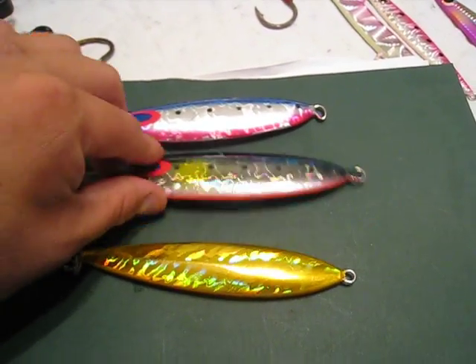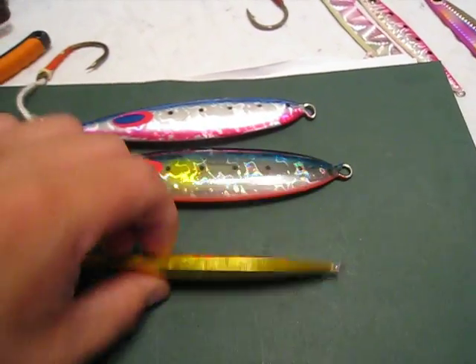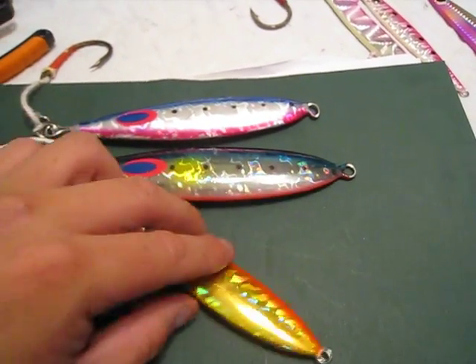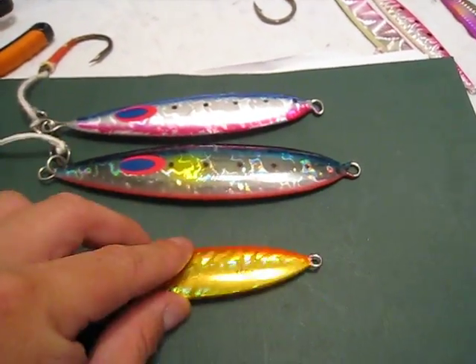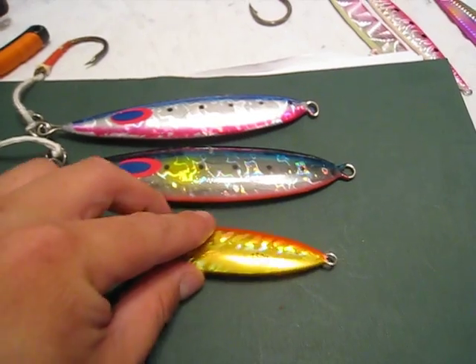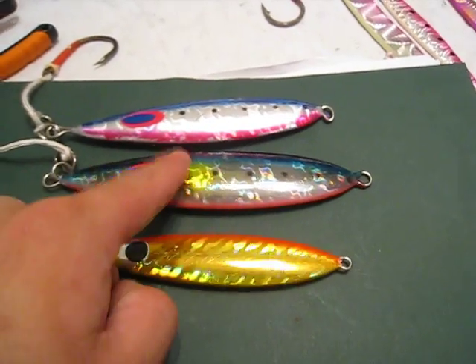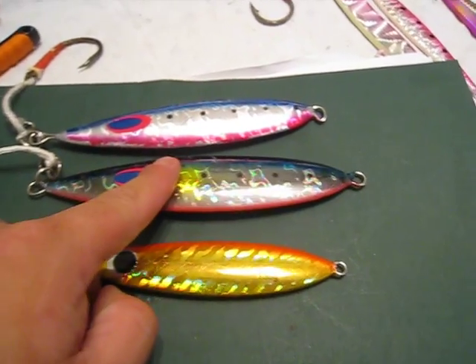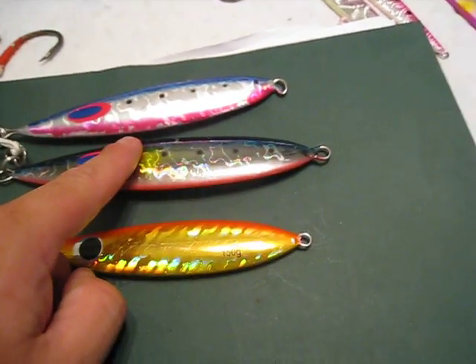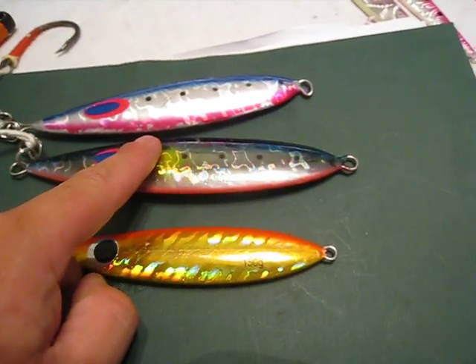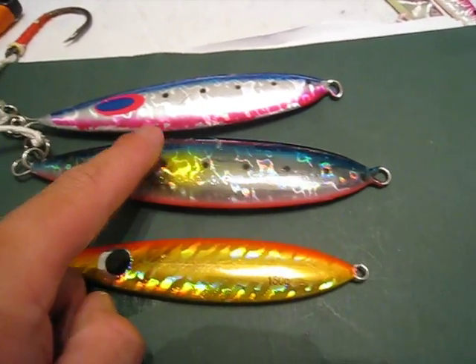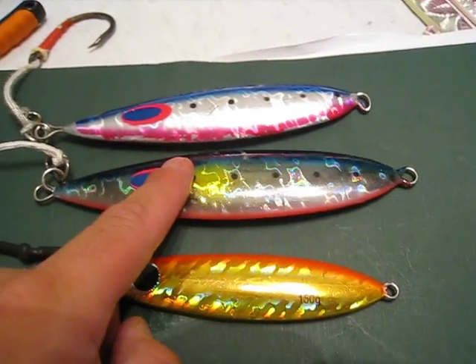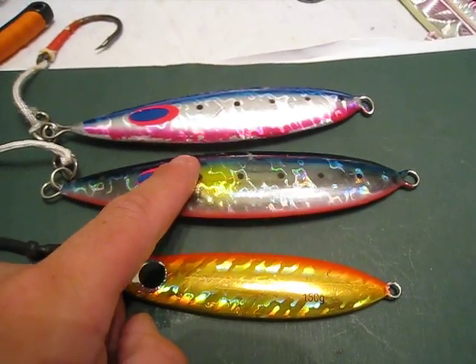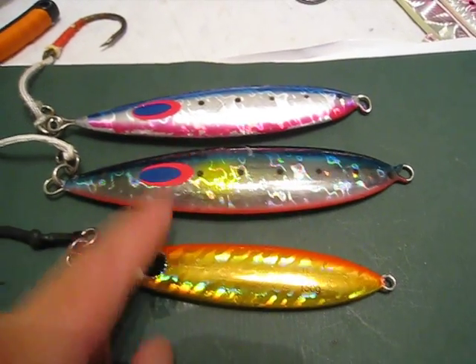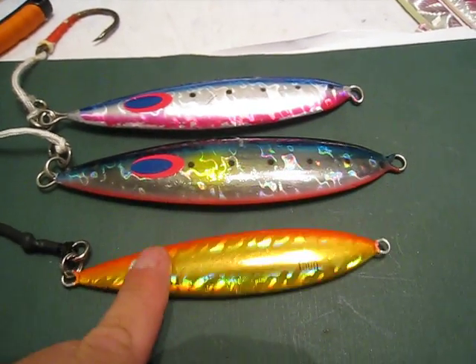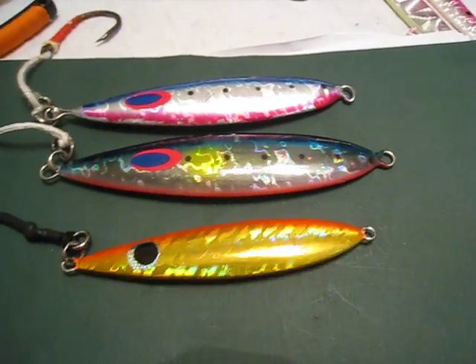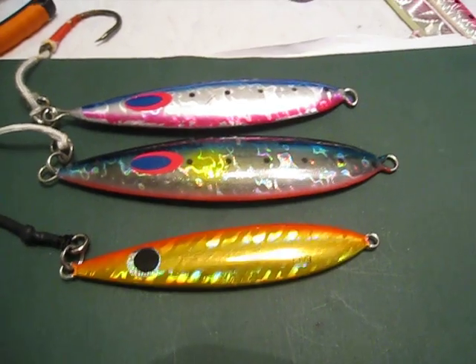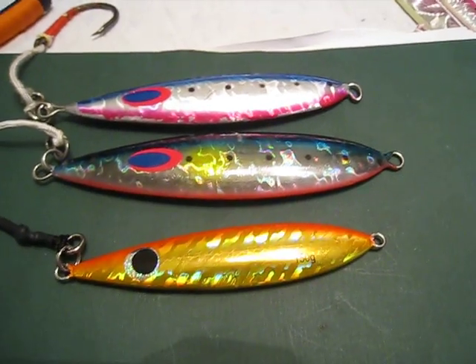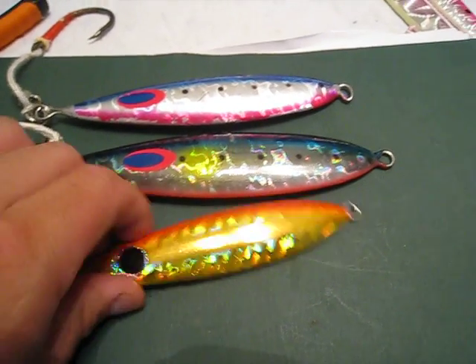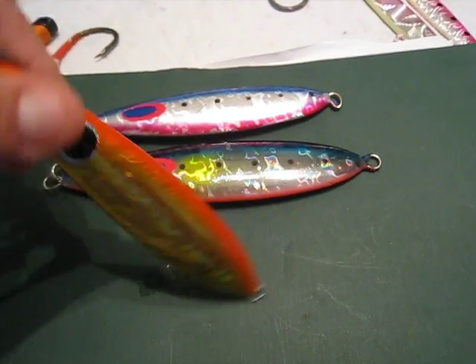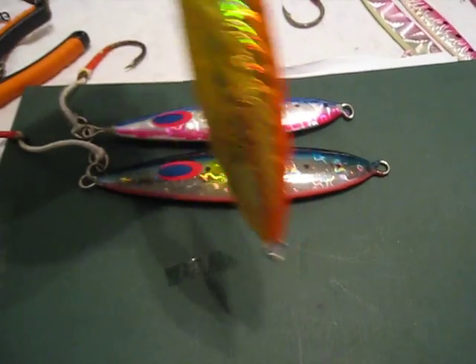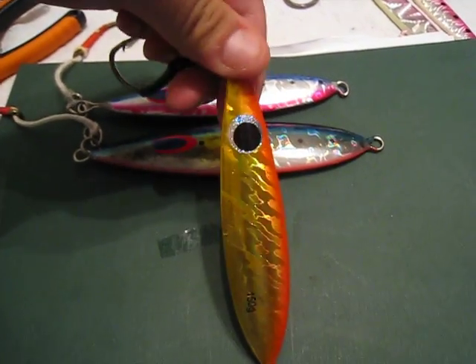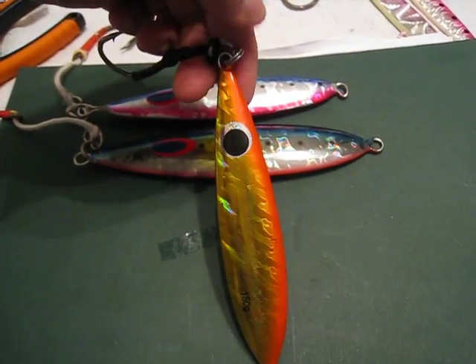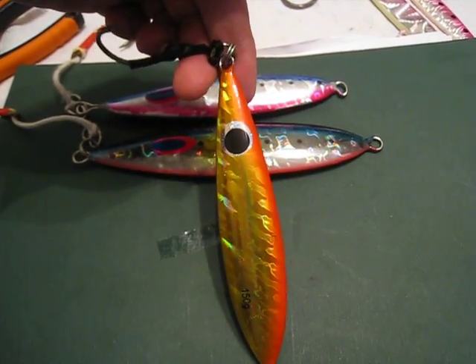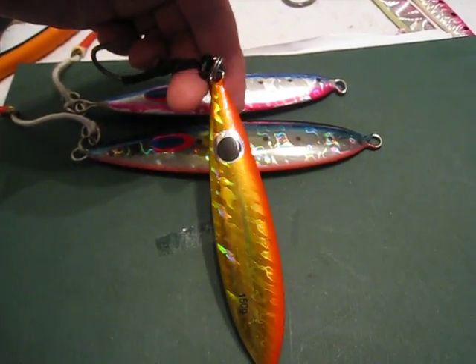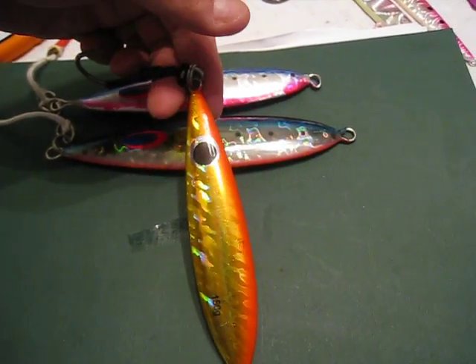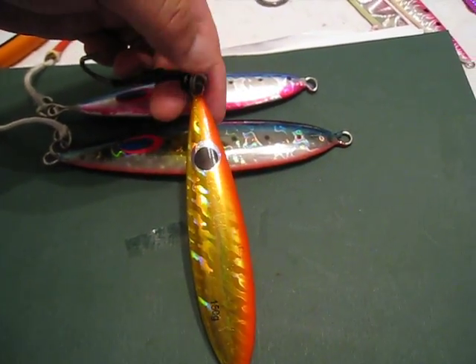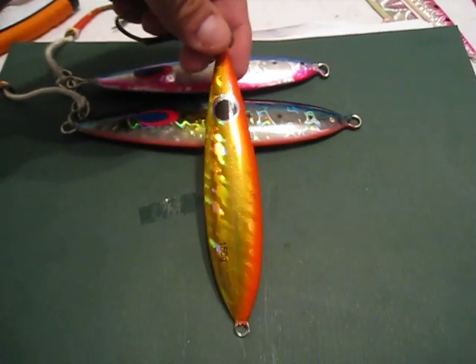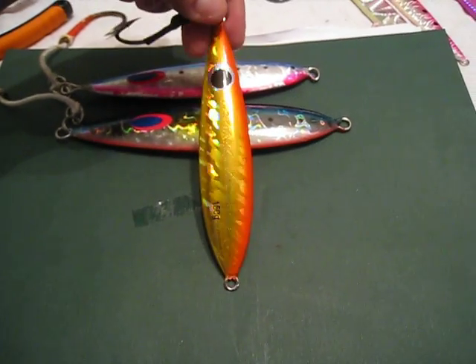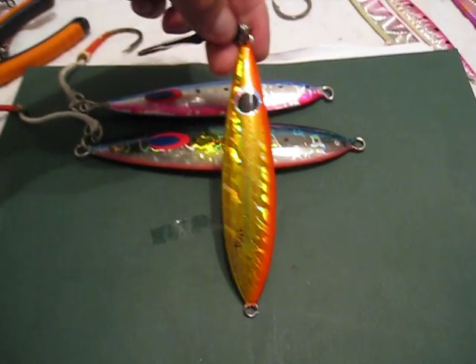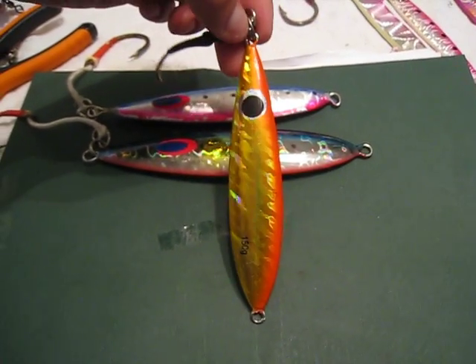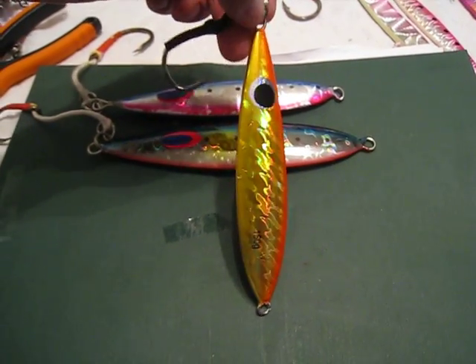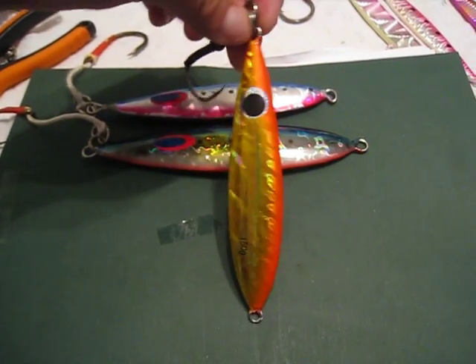Now the difference is, this is a $38 jig and this is a $6 jig. That's right, $6. I've got hooks that cost more than this jig.